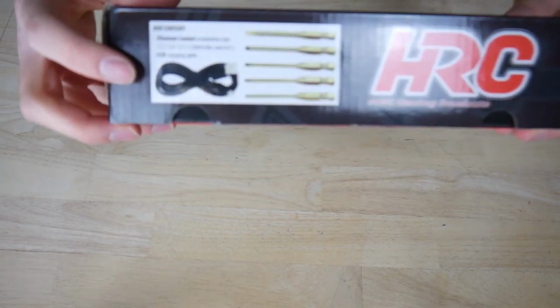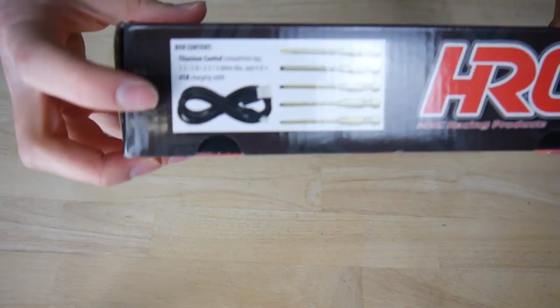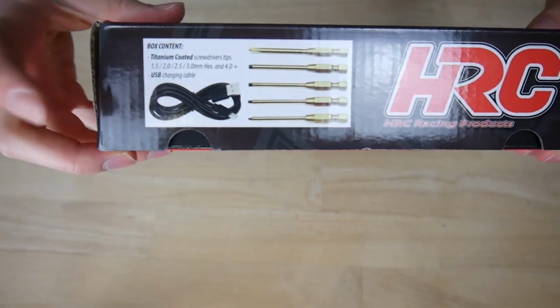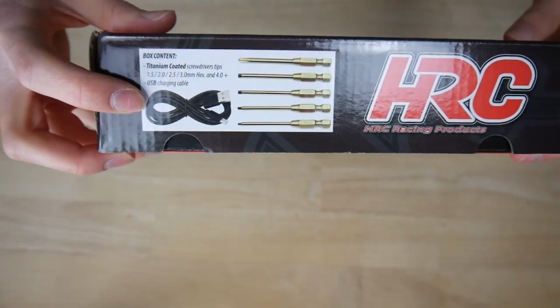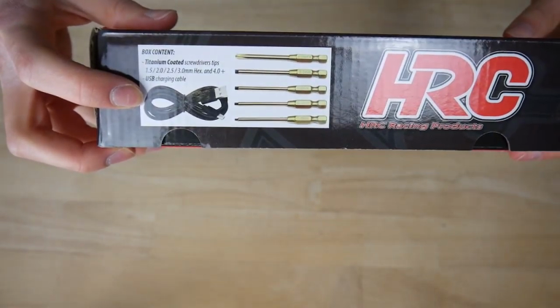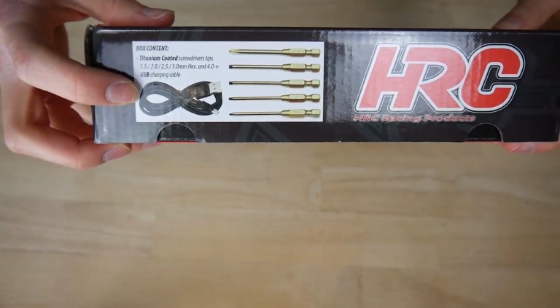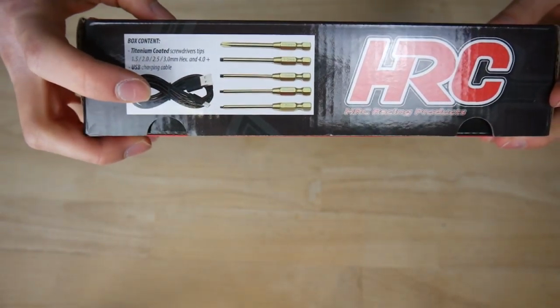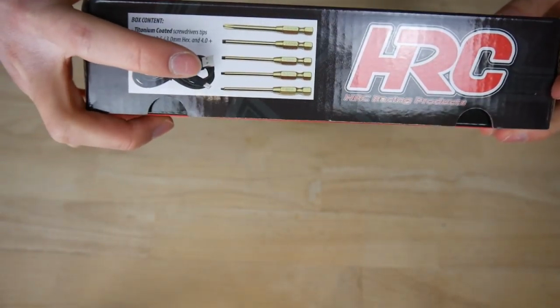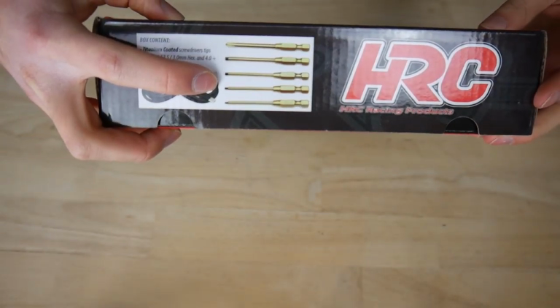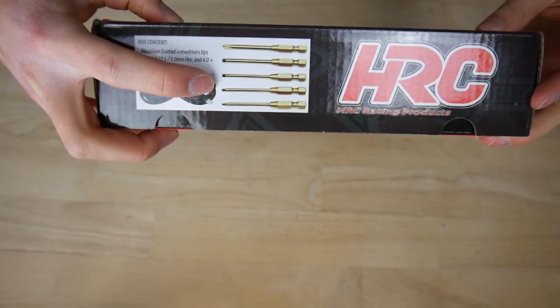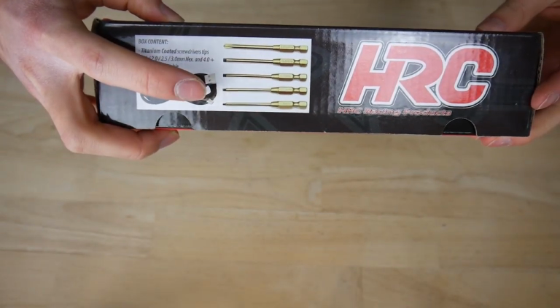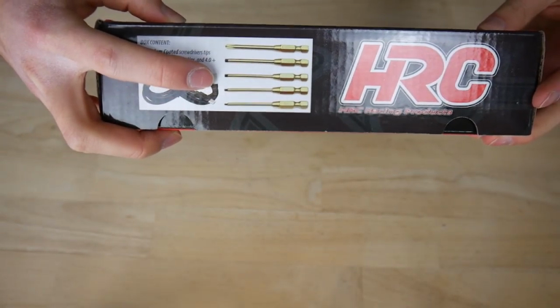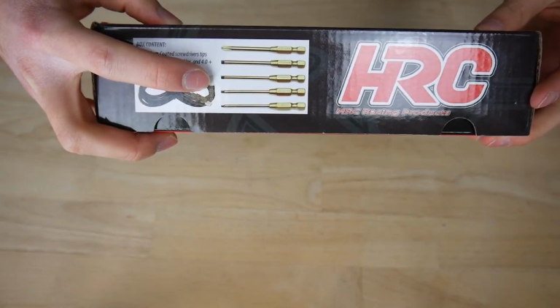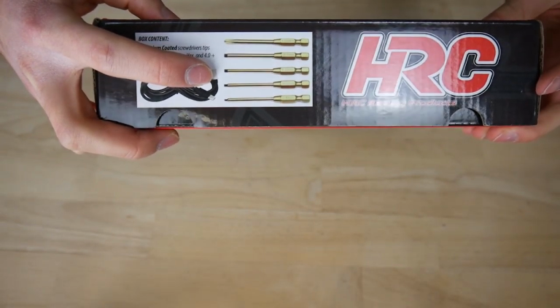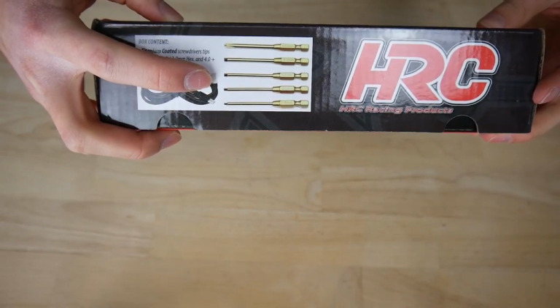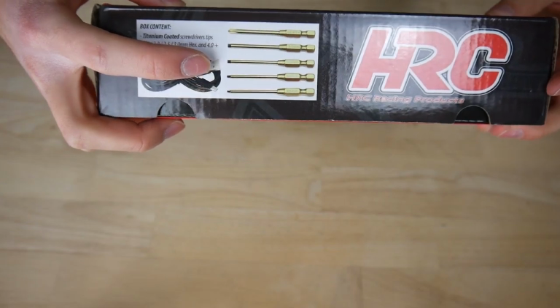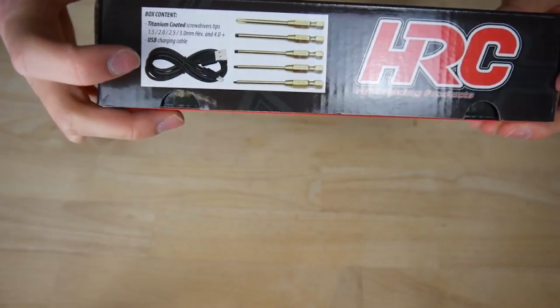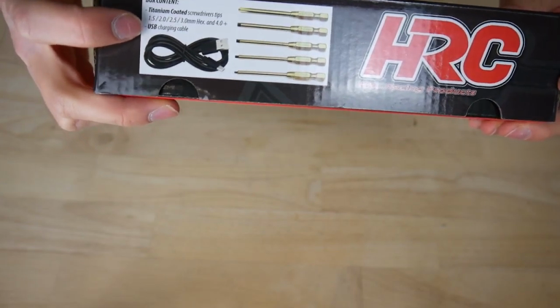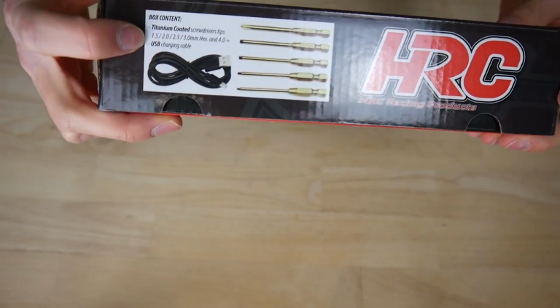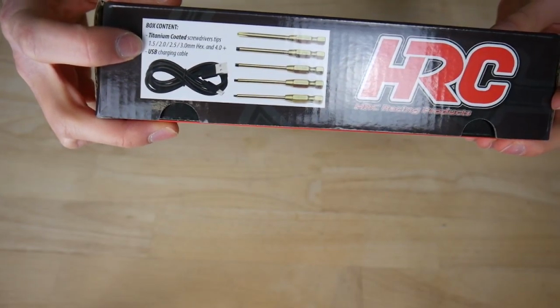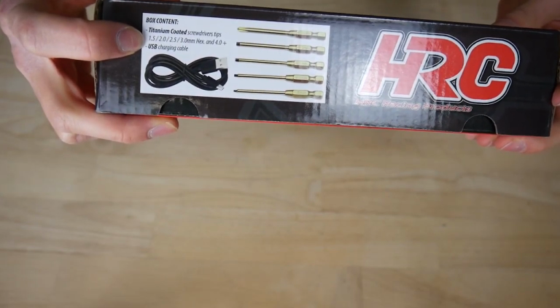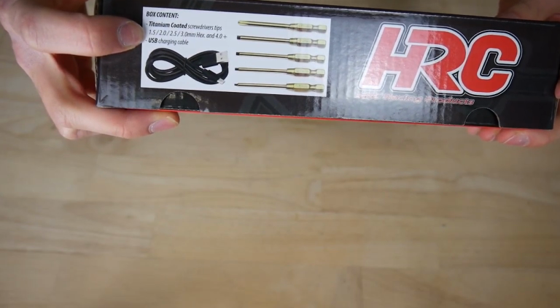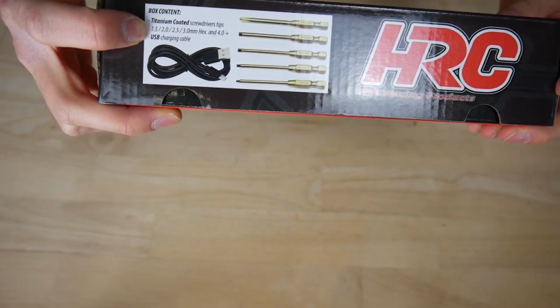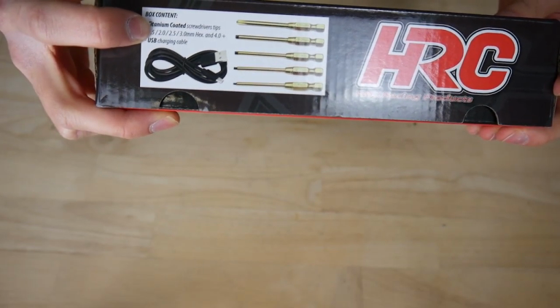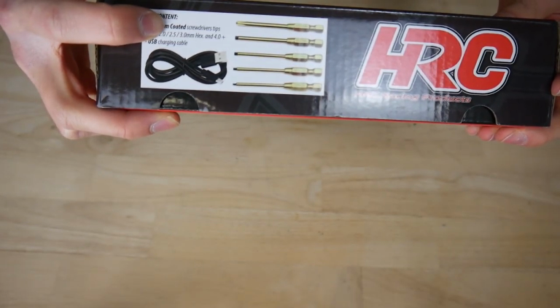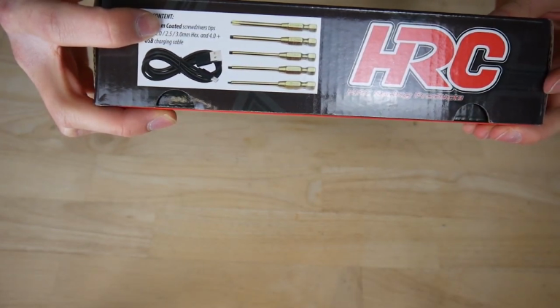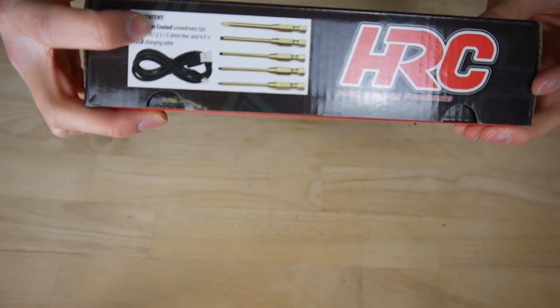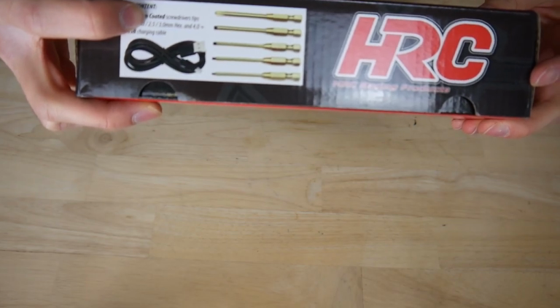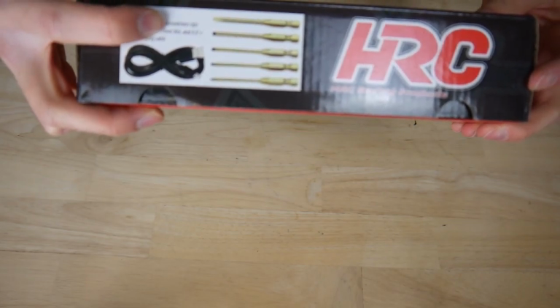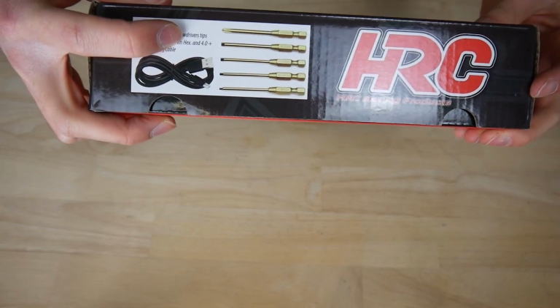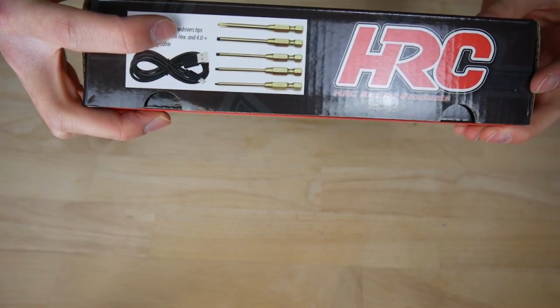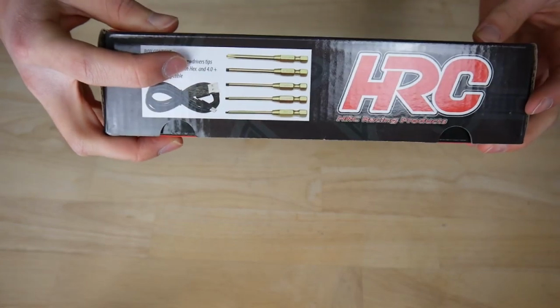It comes with a USB cable, four hexagon and one plus type of bit. The hexagons are in 1.5, 2, 2.5, and 3 mm. The plus type is 4 mm.